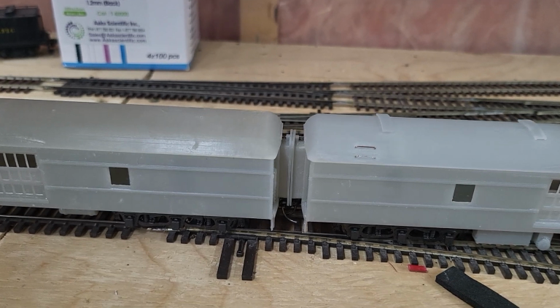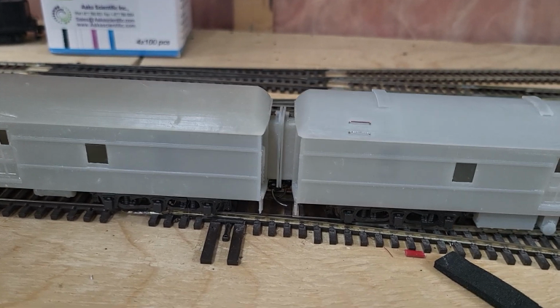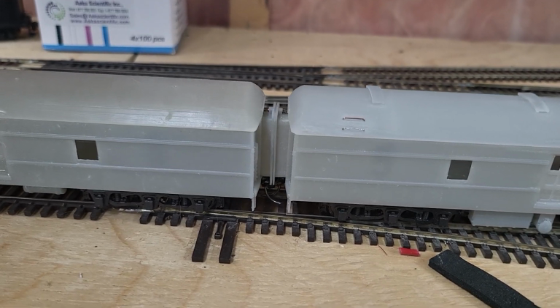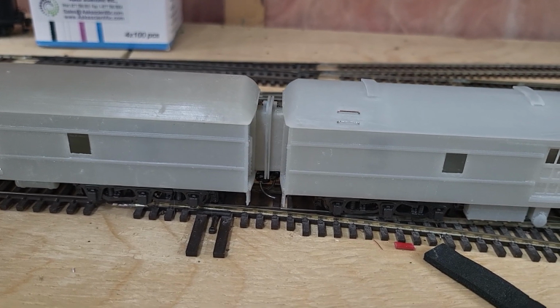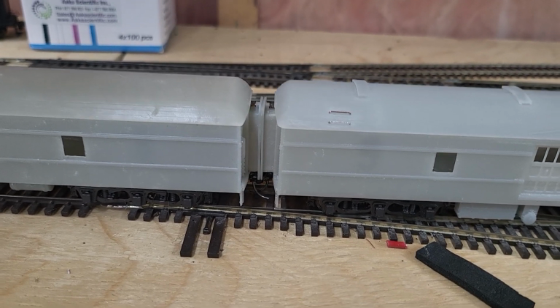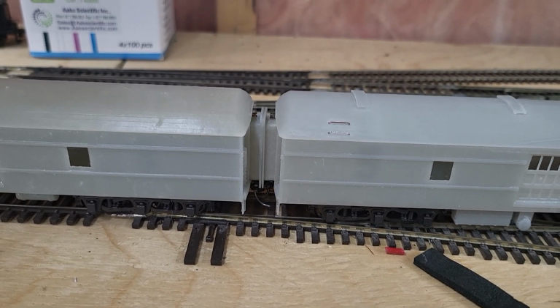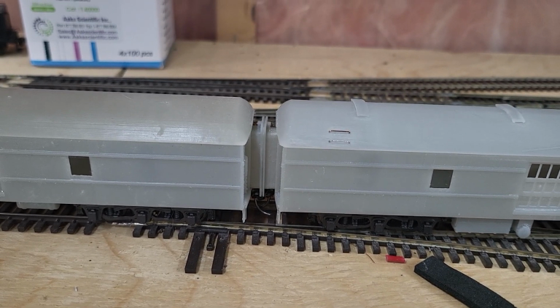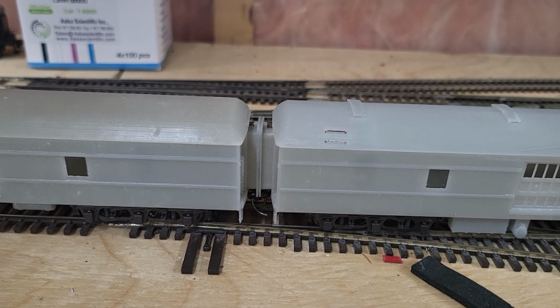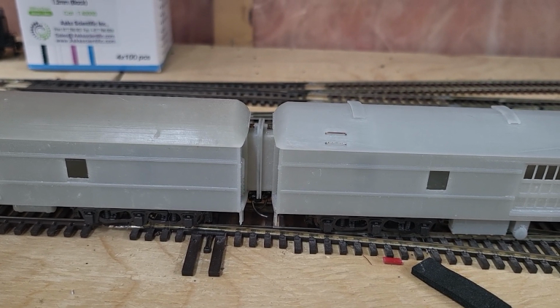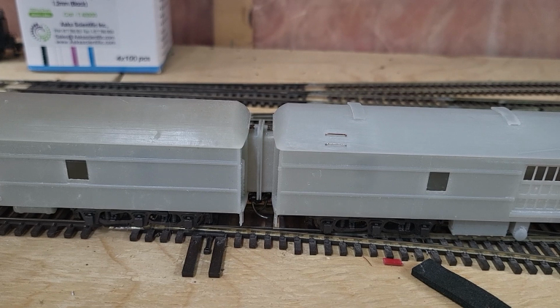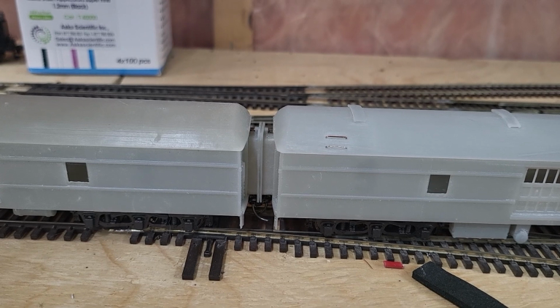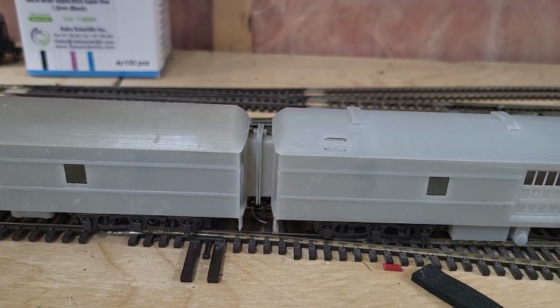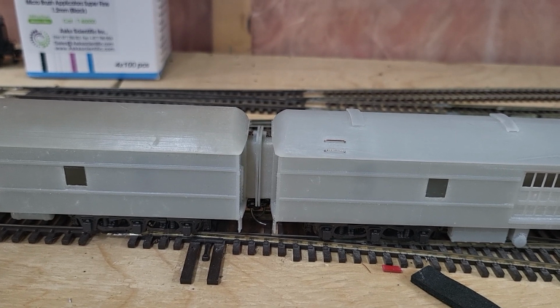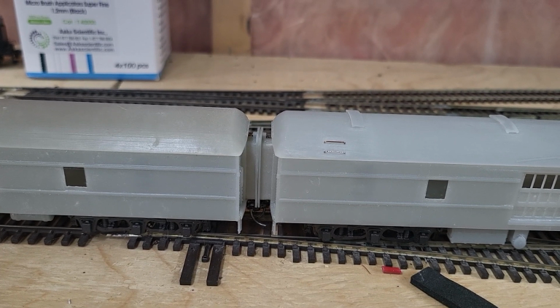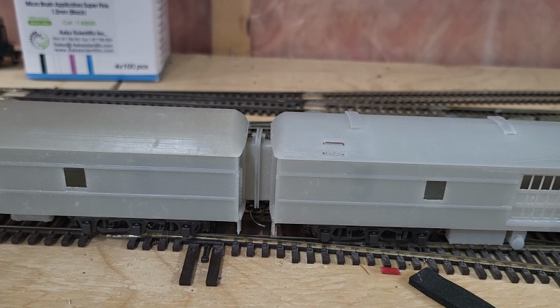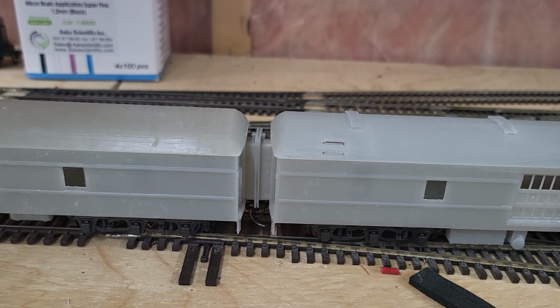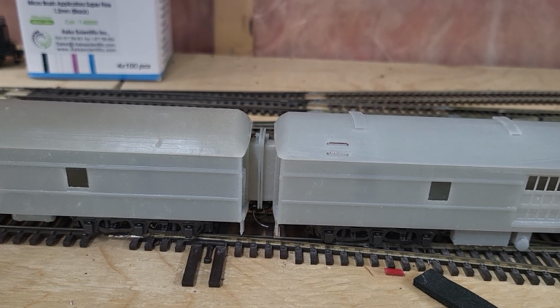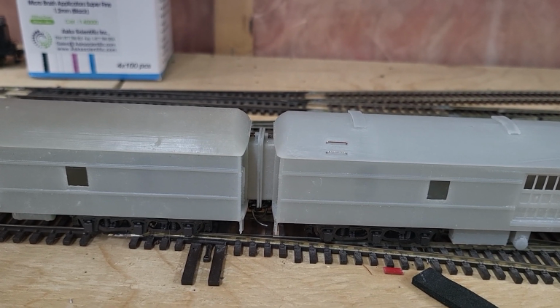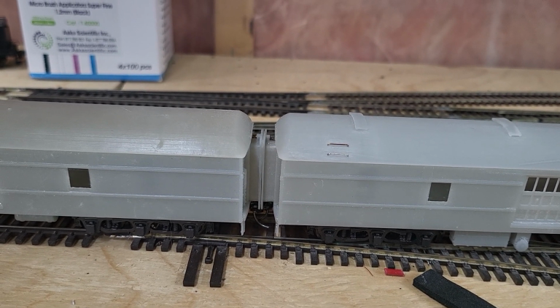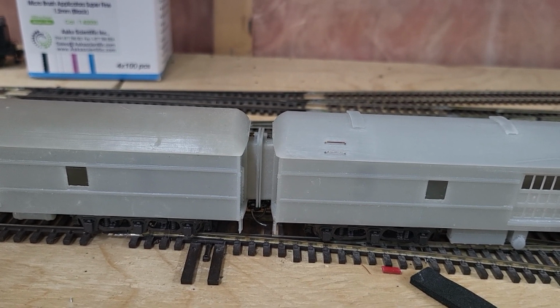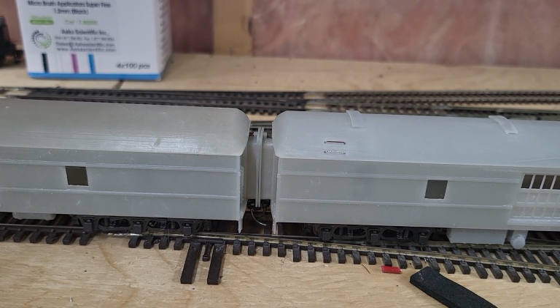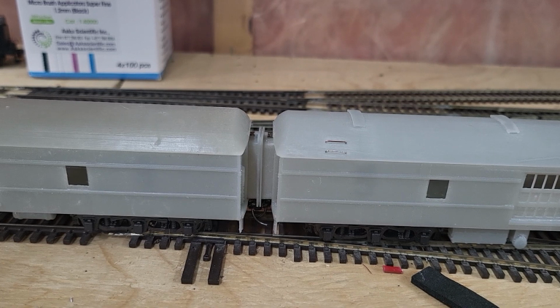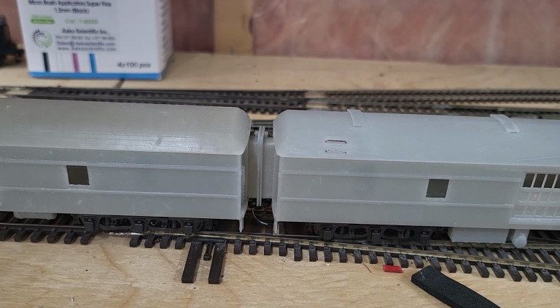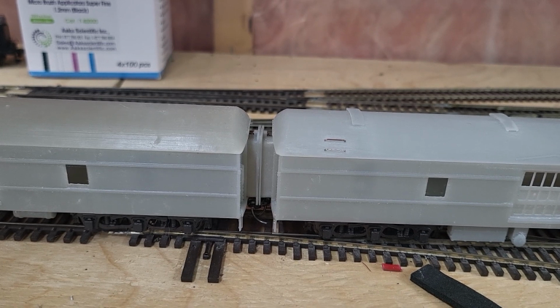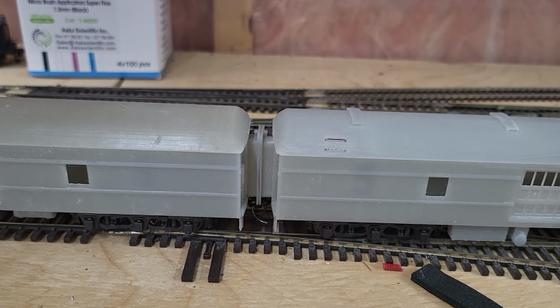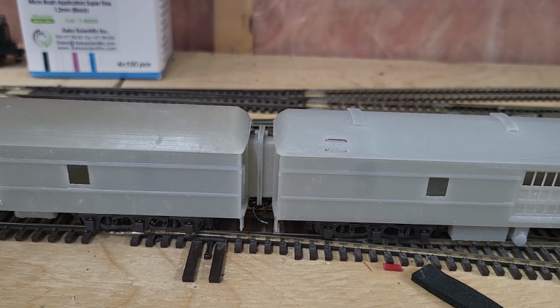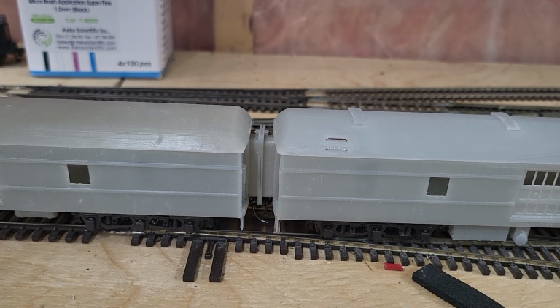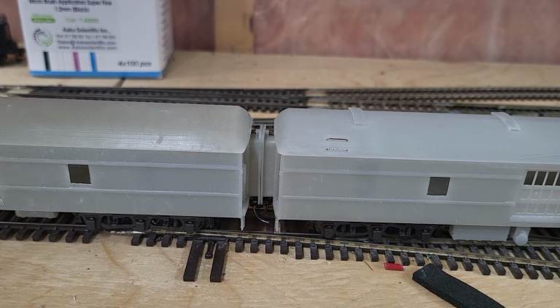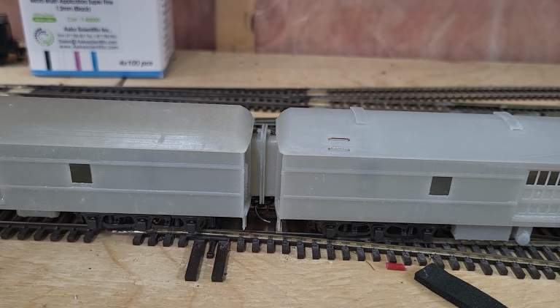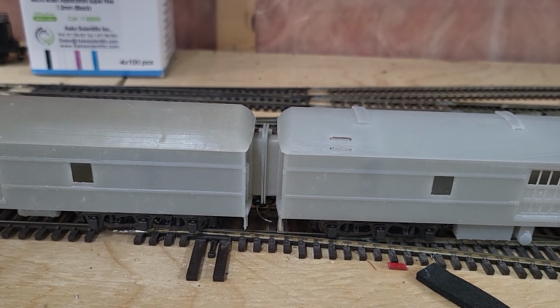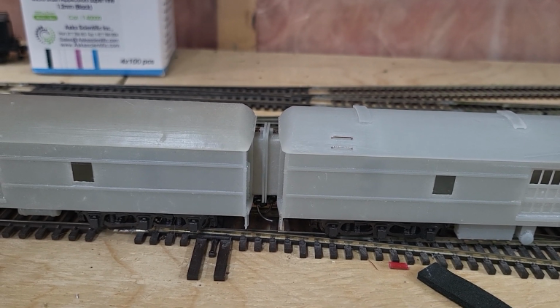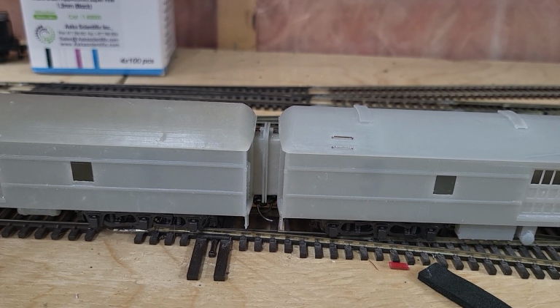All right, so this is version — I don't know — ten of the diaphragms. Instead of magnets this time I went with springs. I found the magnets really fussy to get to work properly.